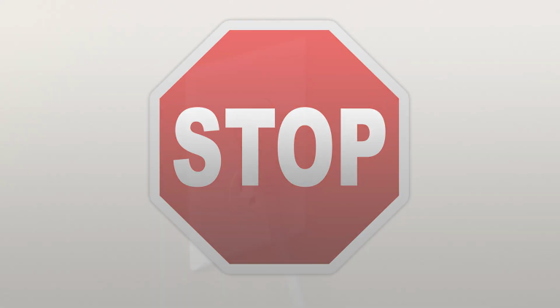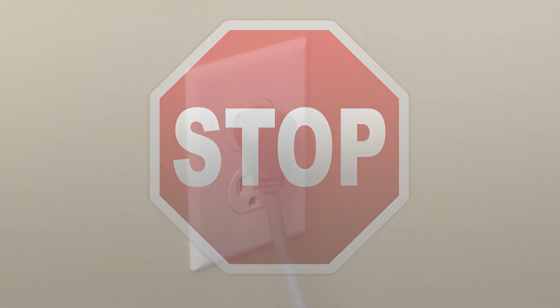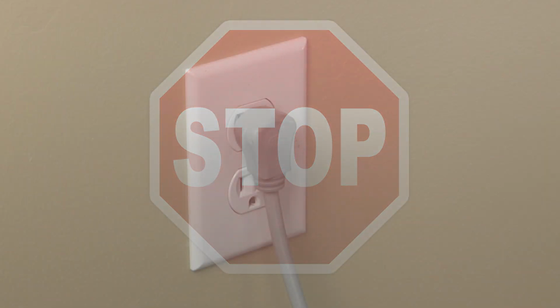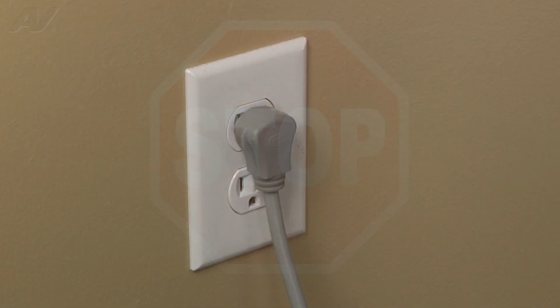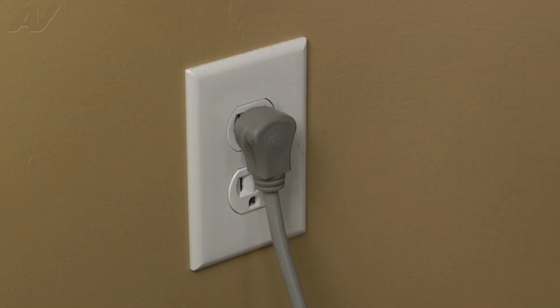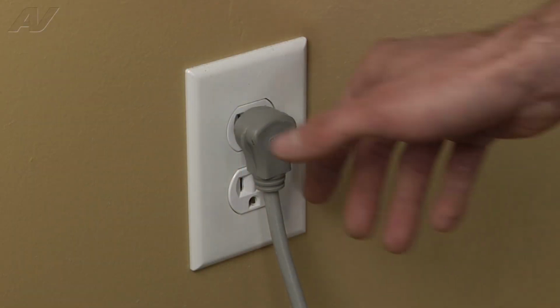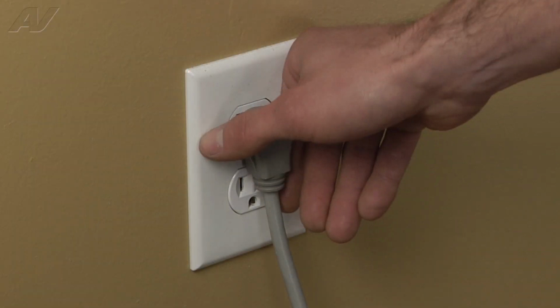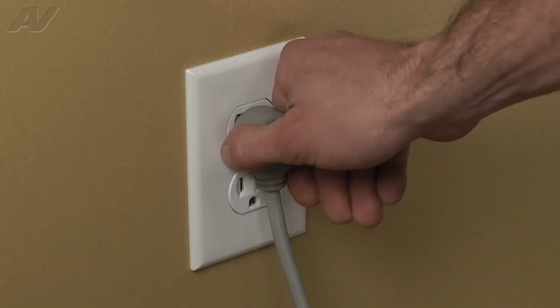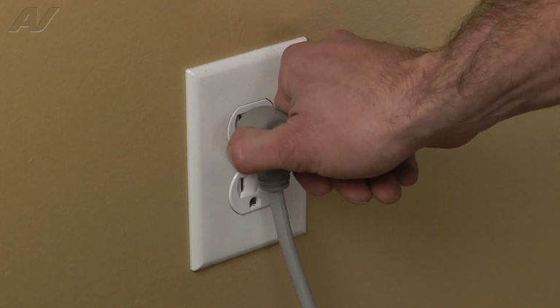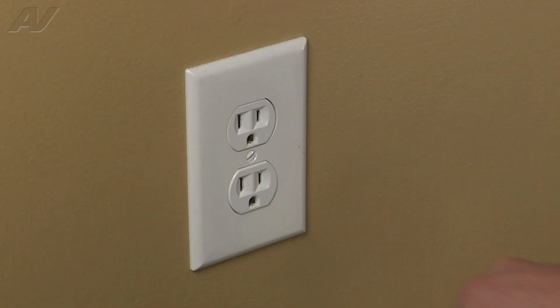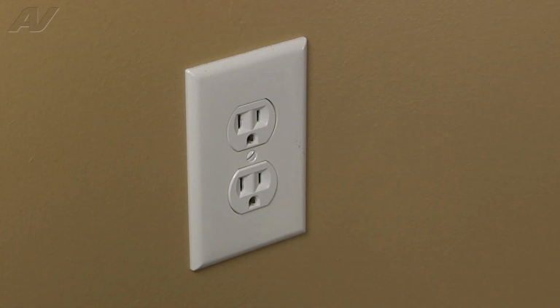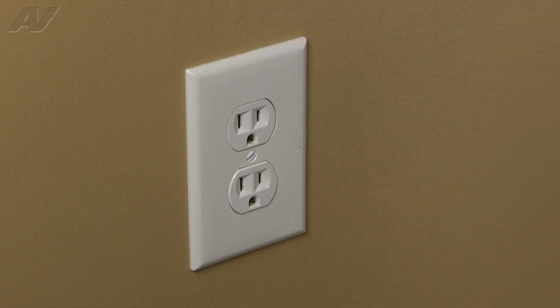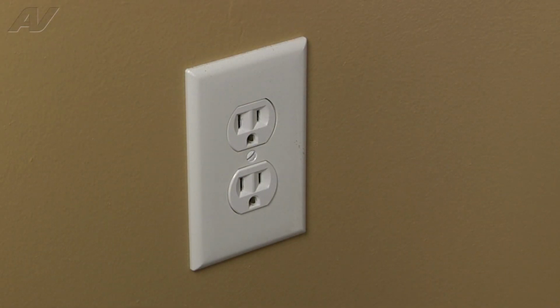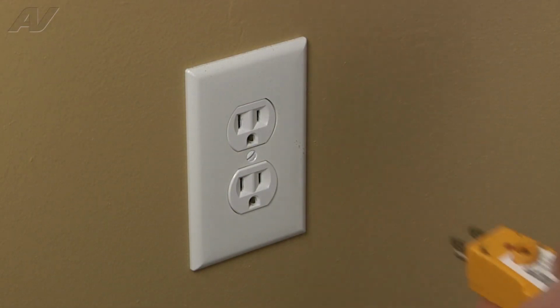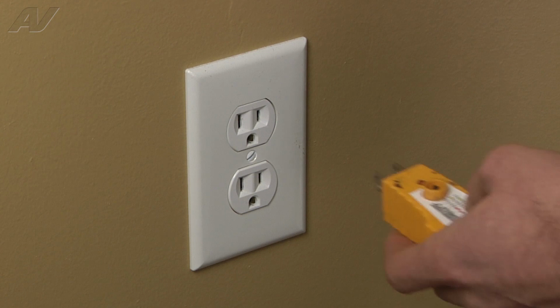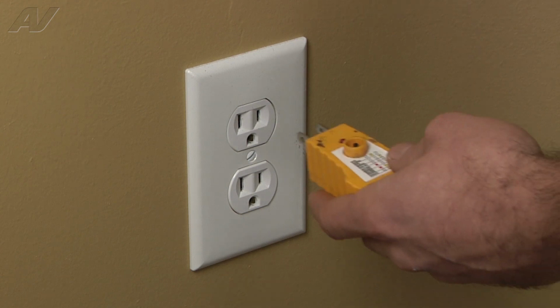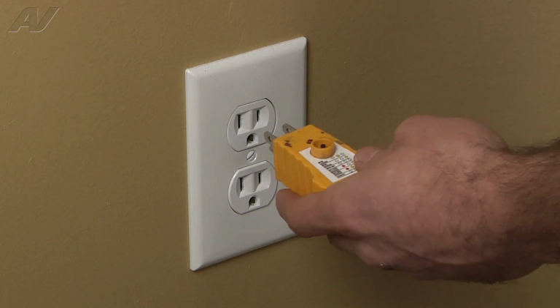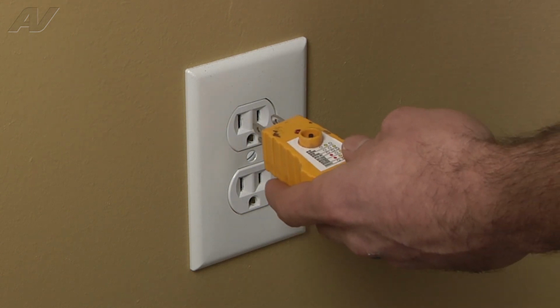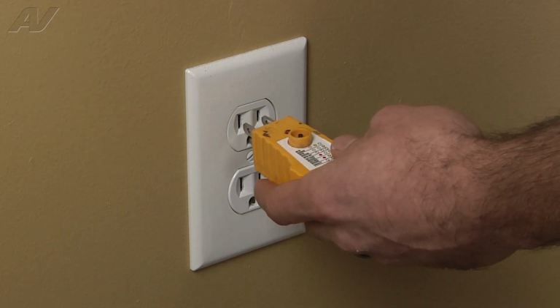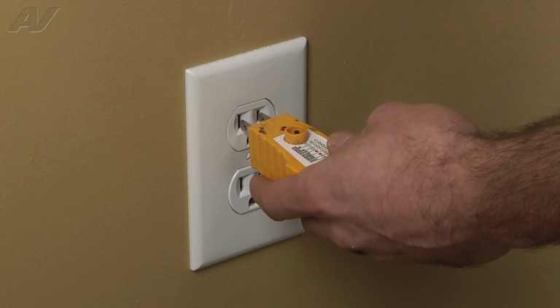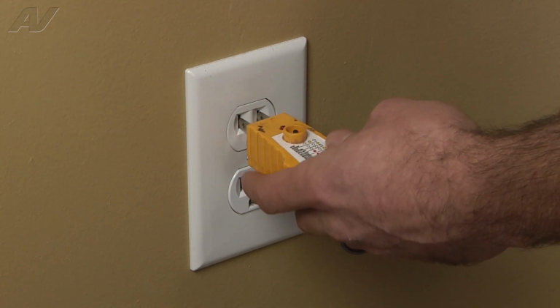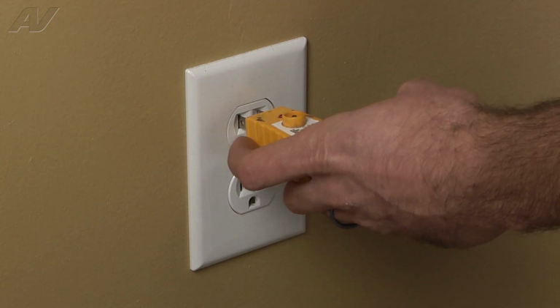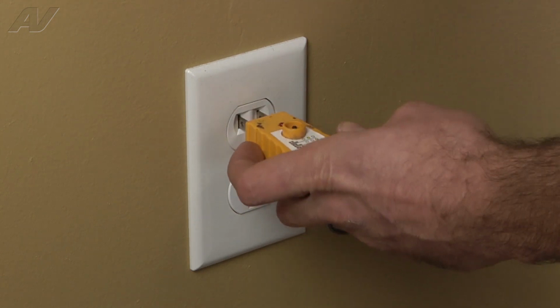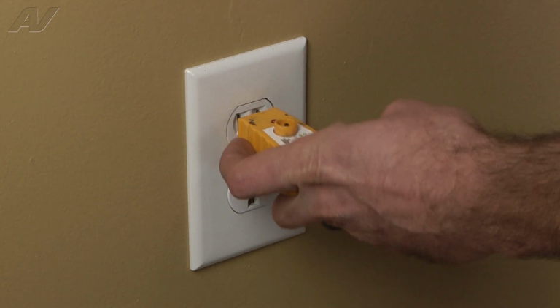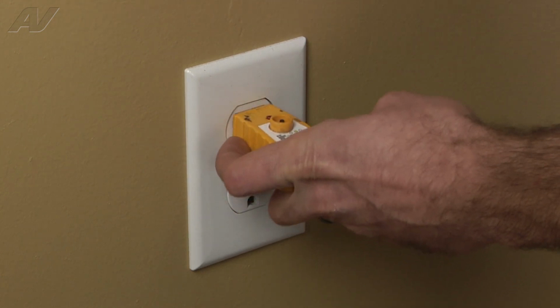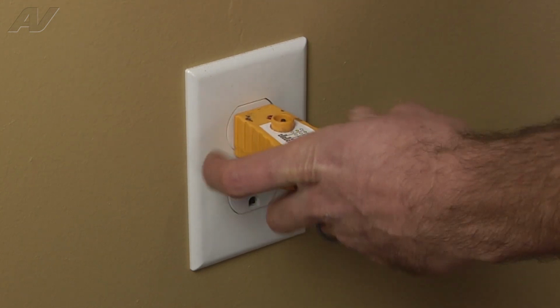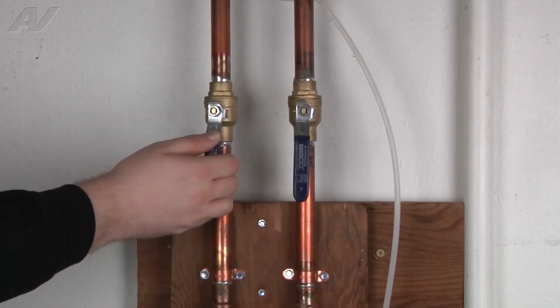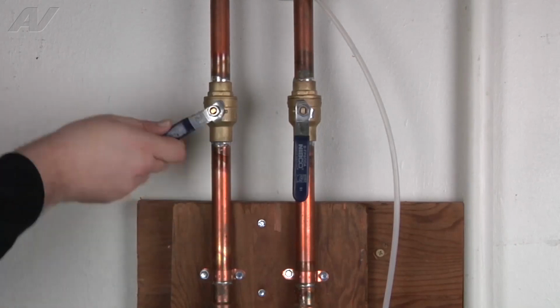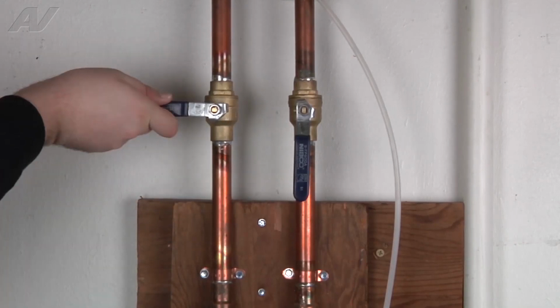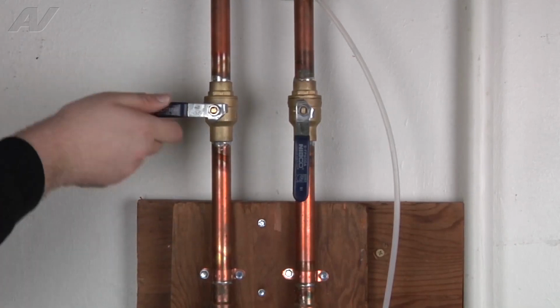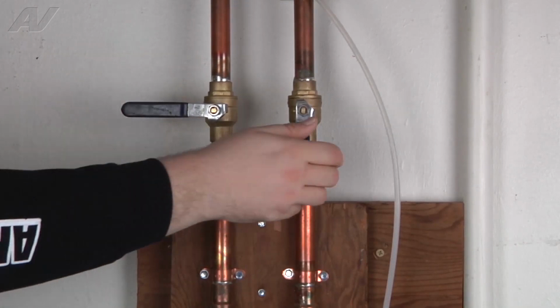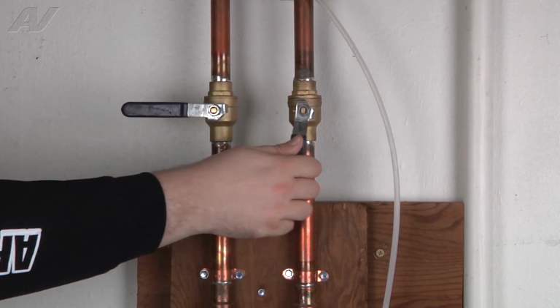Before beginning any repair, always be sure to disconnect the power to the appliance. It is also recommended to test the outlet for the proper voltage. Remember to also turn off the water.